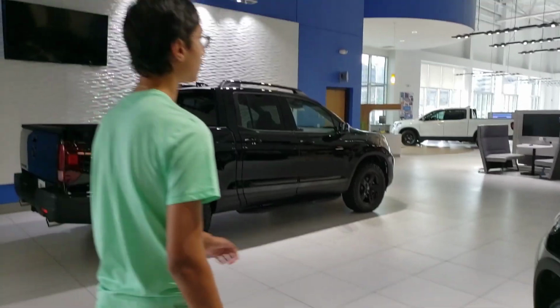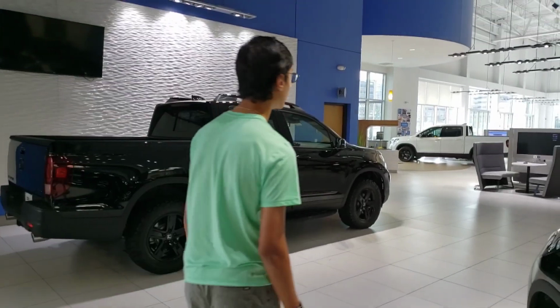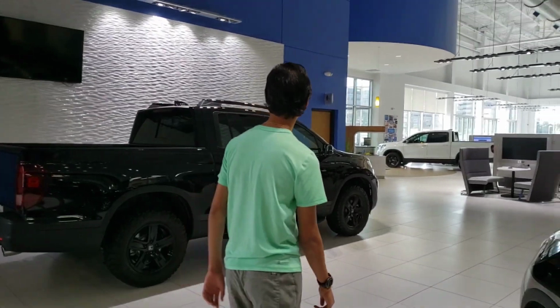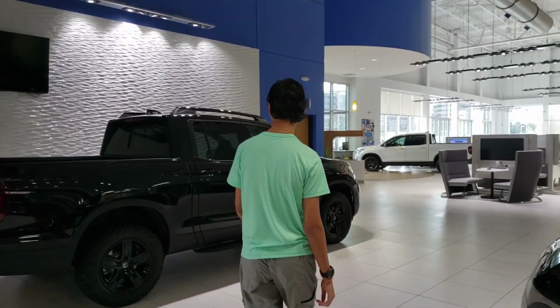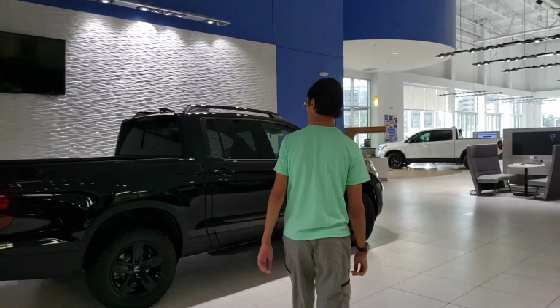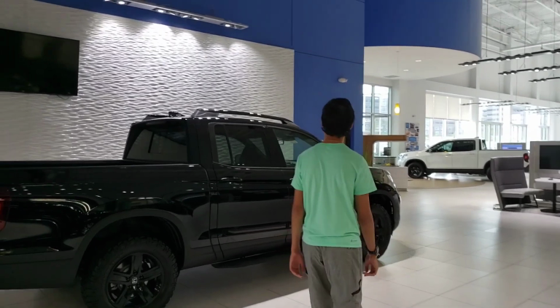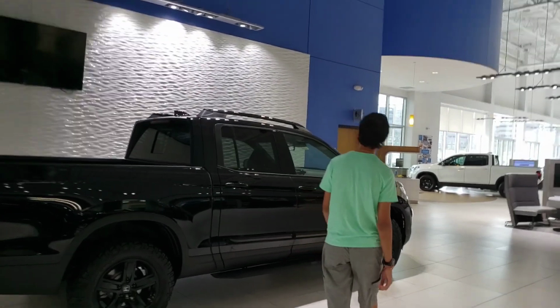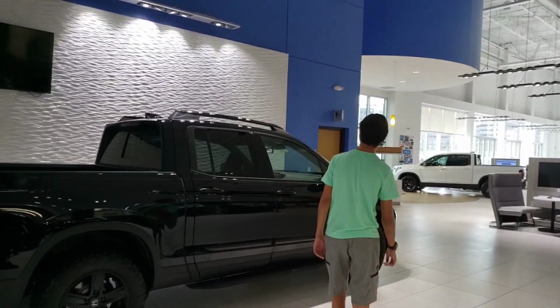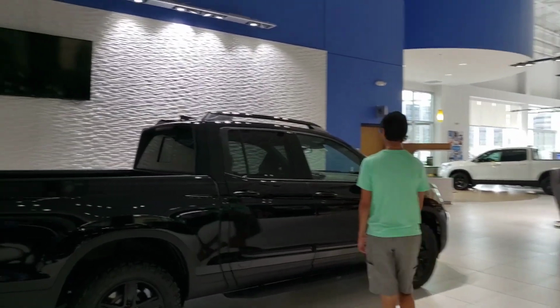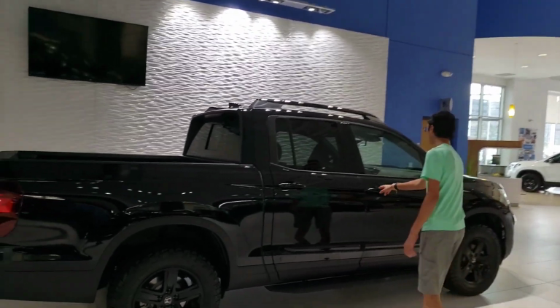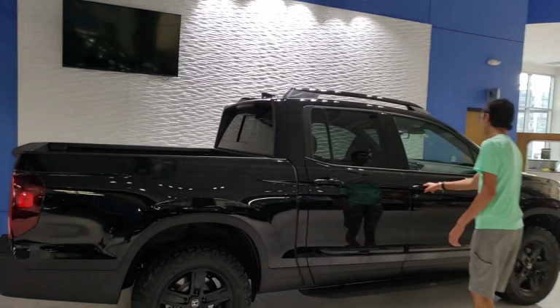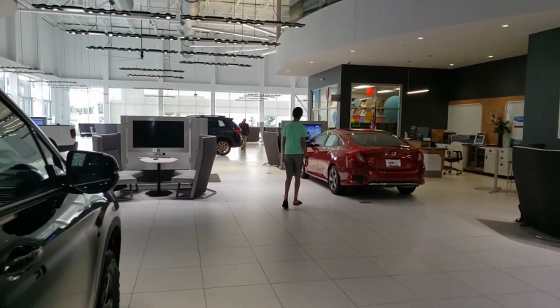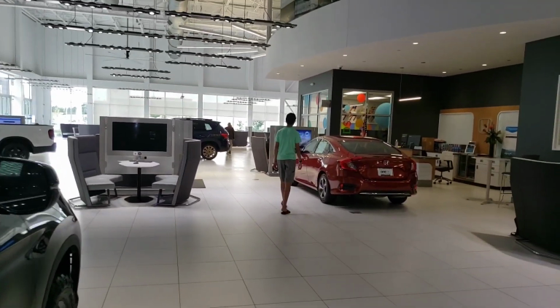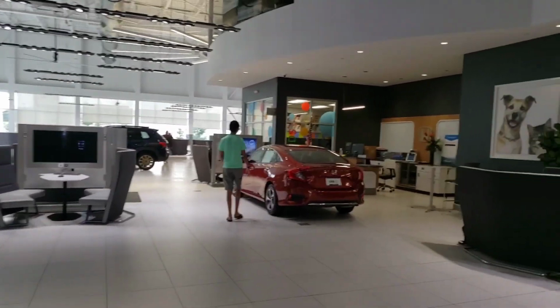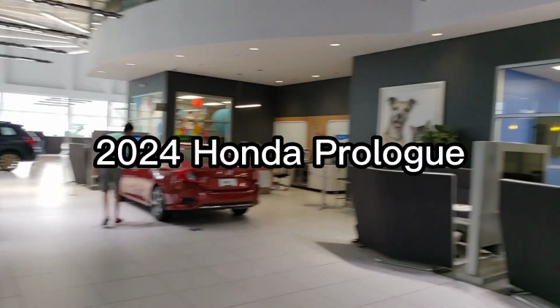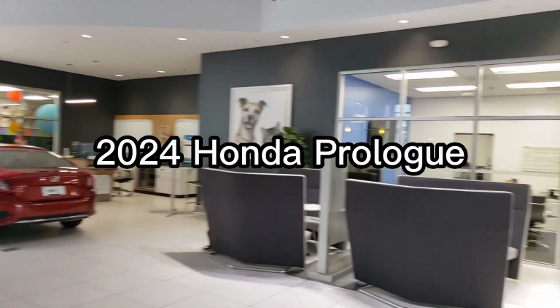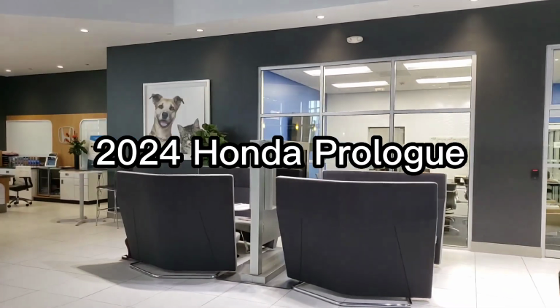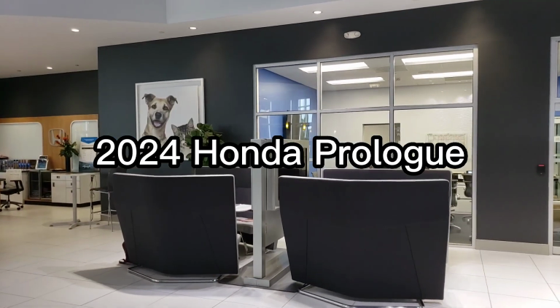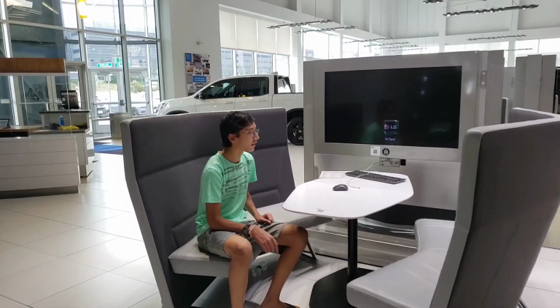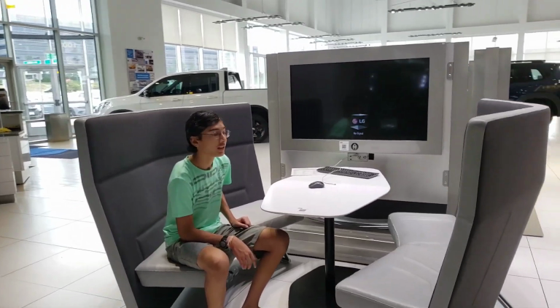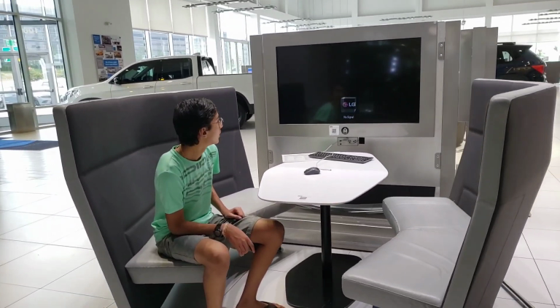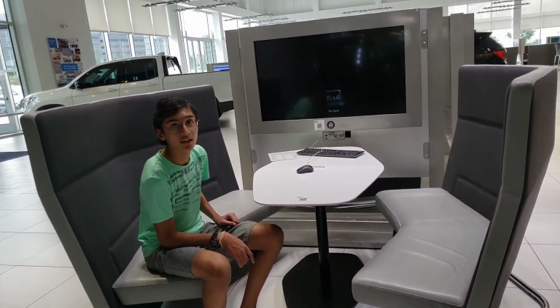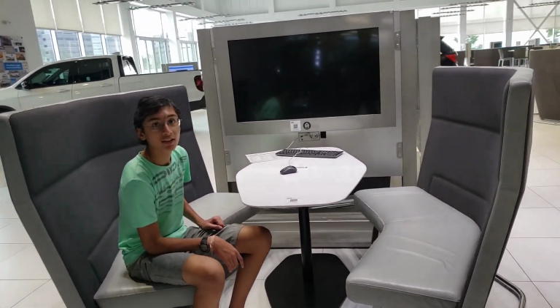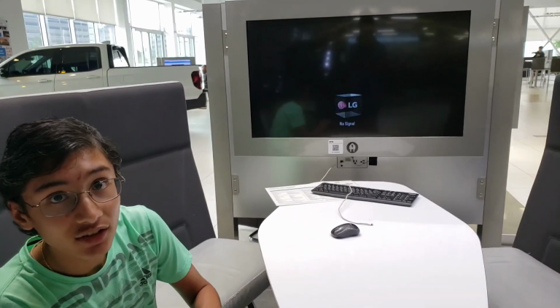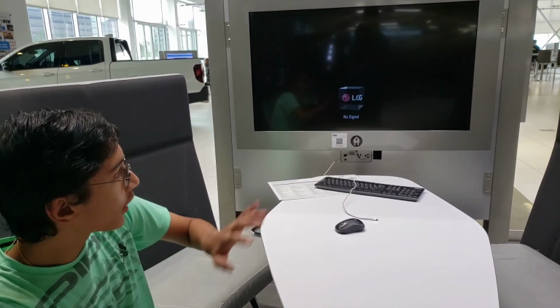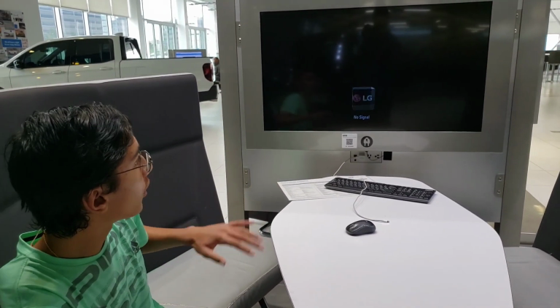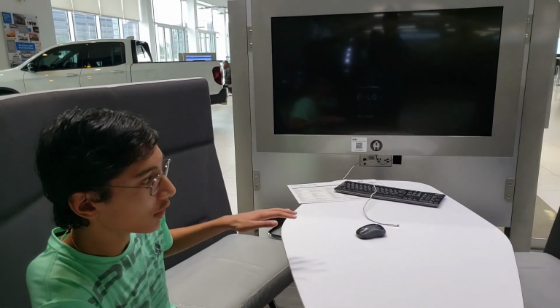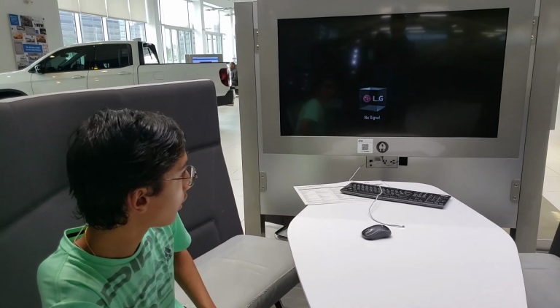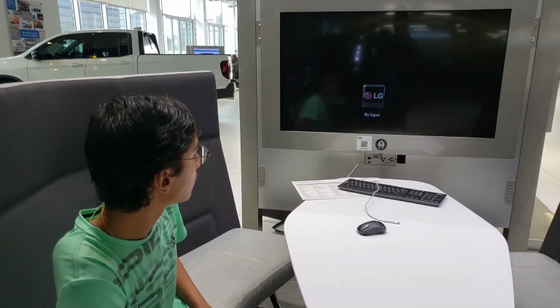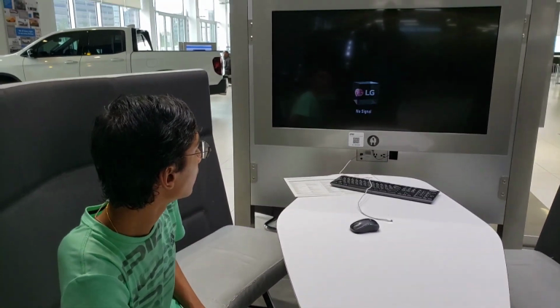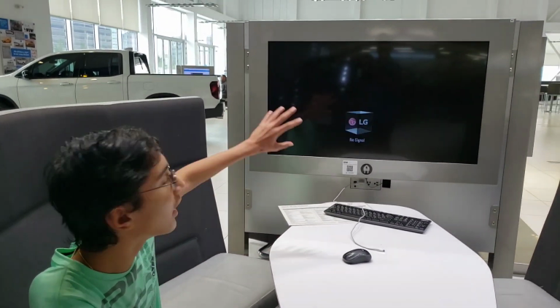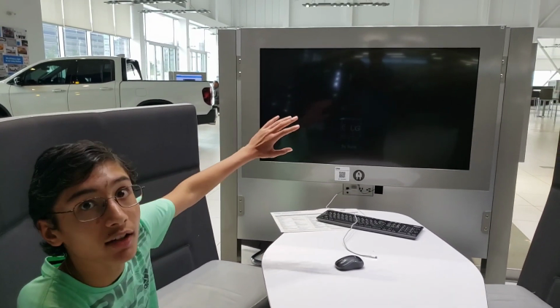The car companies are not ready for Honda. Honda has a full electric car in 2024 — it's the 2024 Honda Prologue. We can see the car details on the screen, including the price and features.